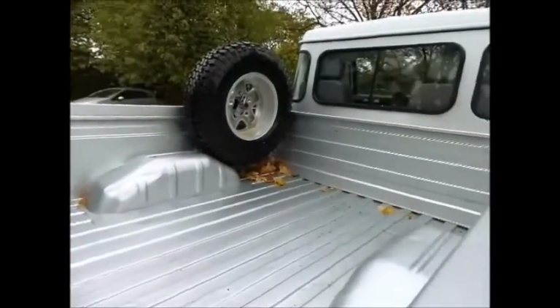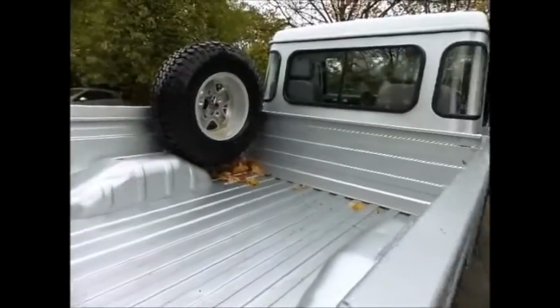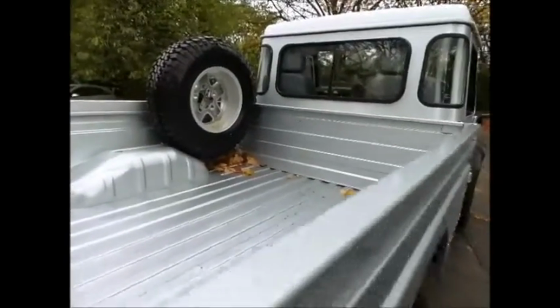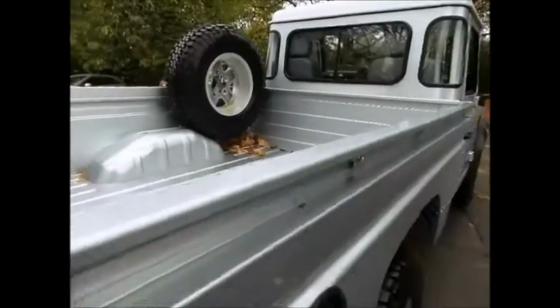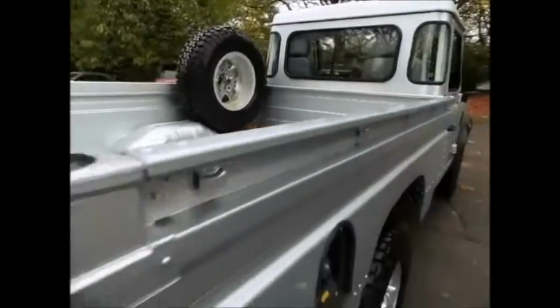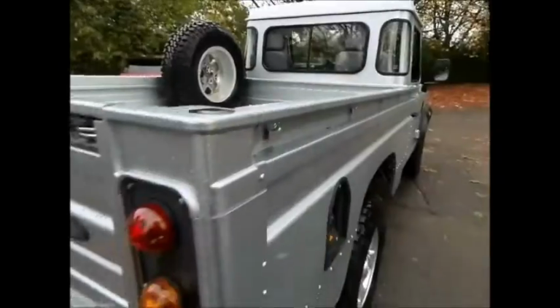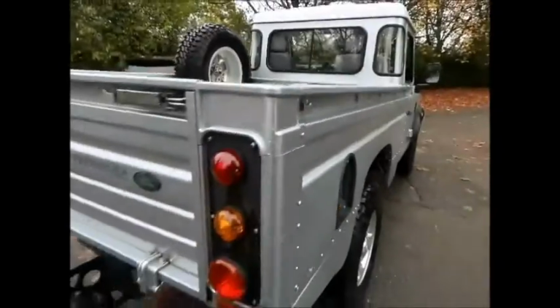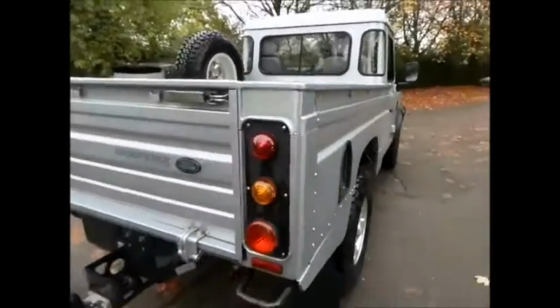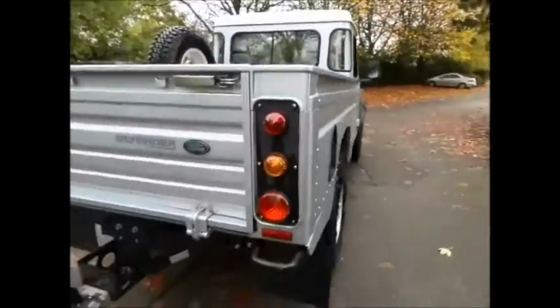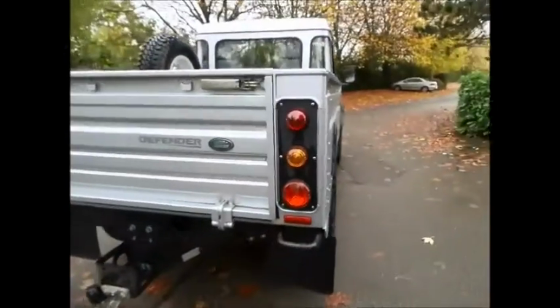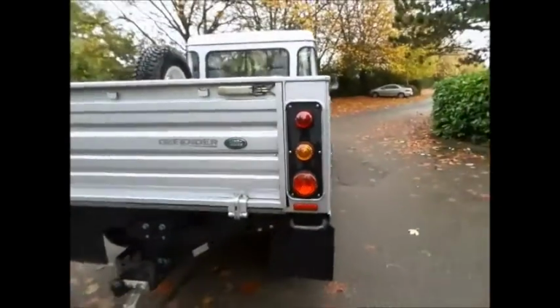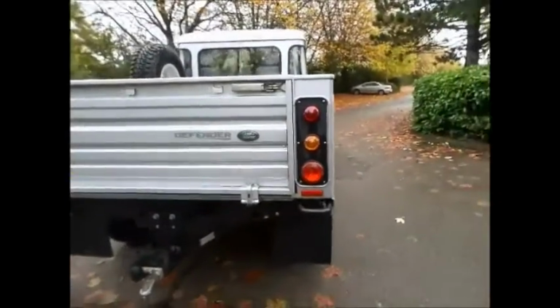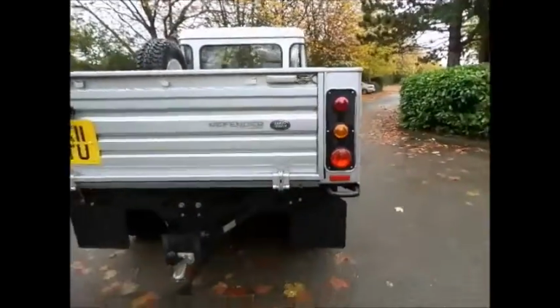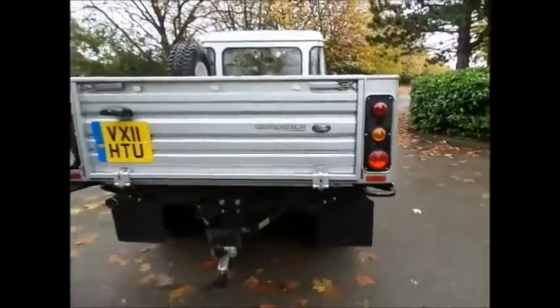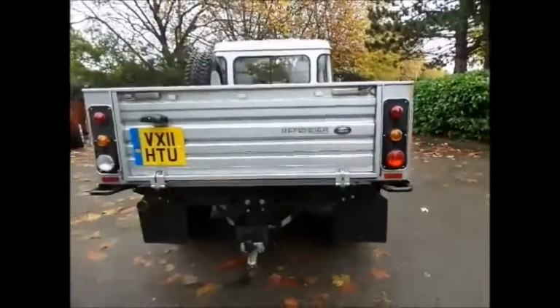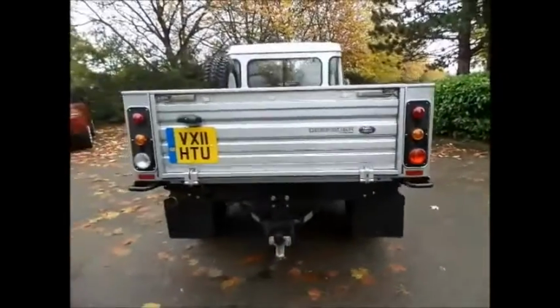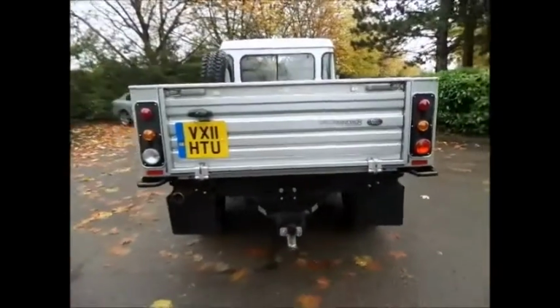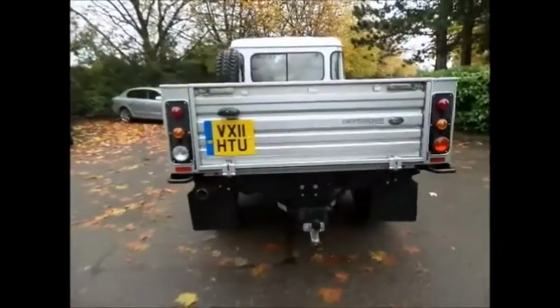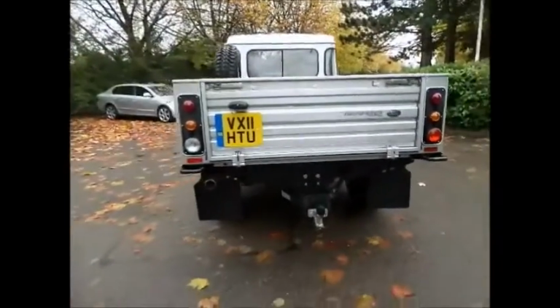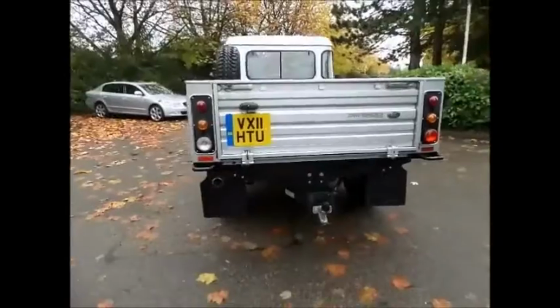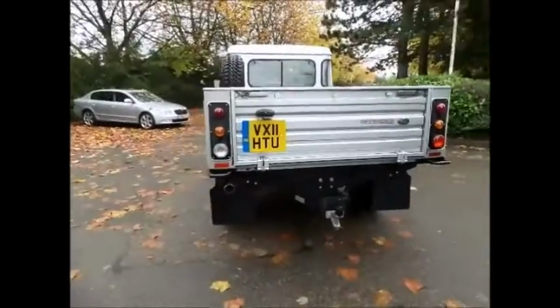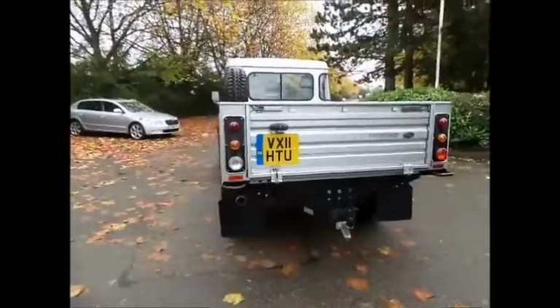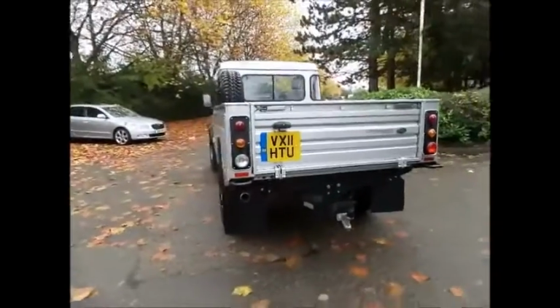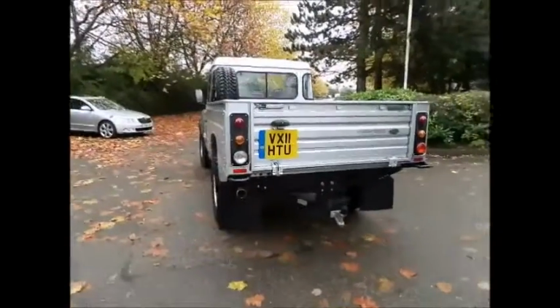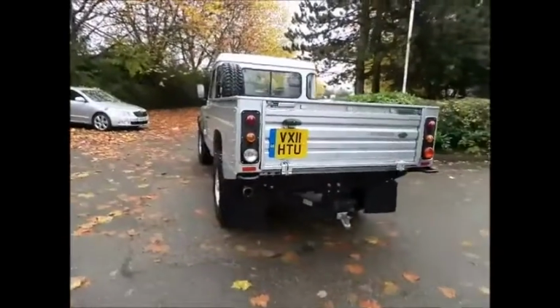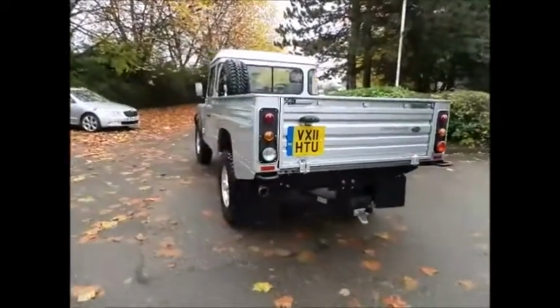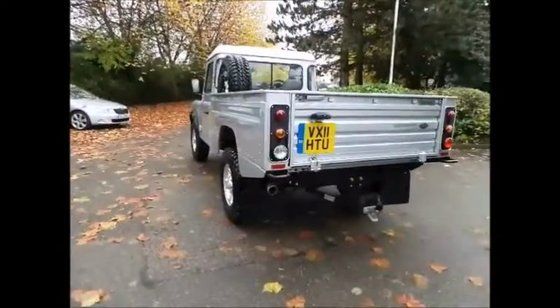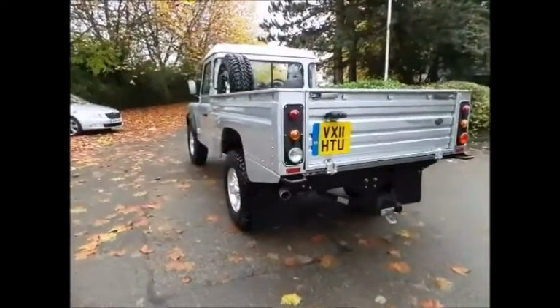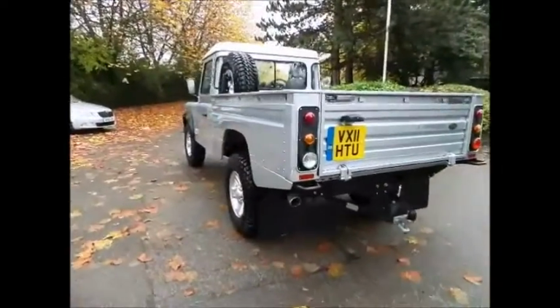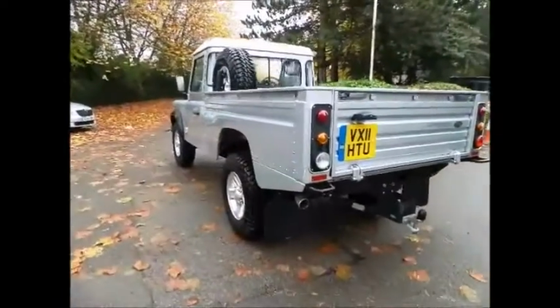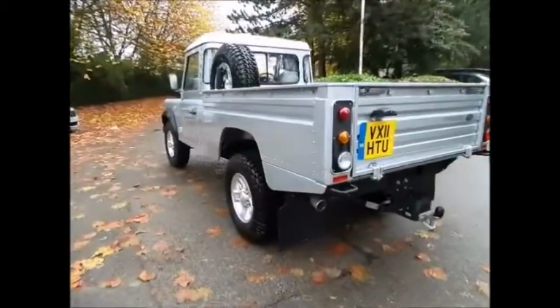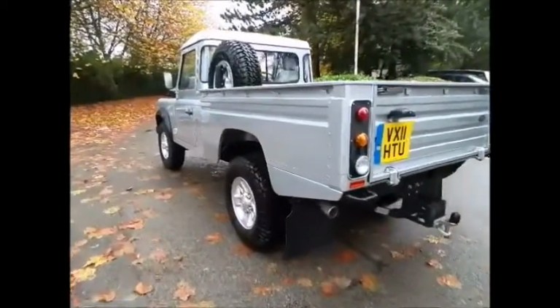Also included with all of our Land Rover approved range is a chance to see just how capable your Land Rover is off road, by experiencing for yourself under professional tuition a full half day's course at a Land Rover centre near you.